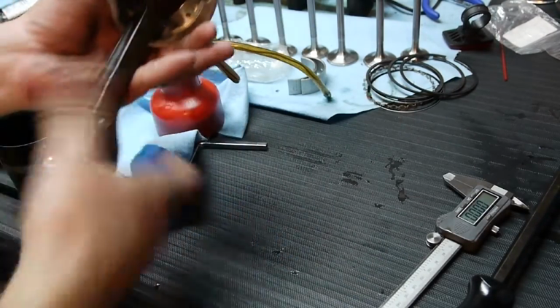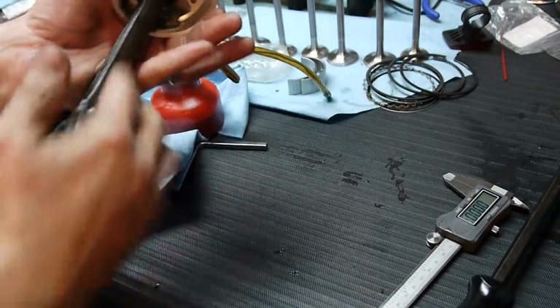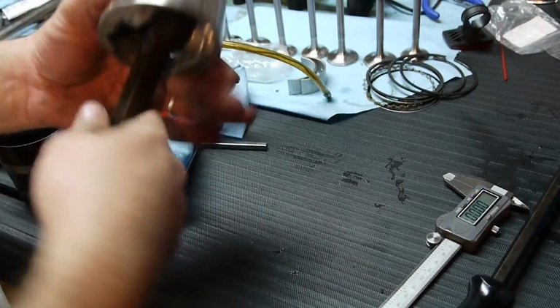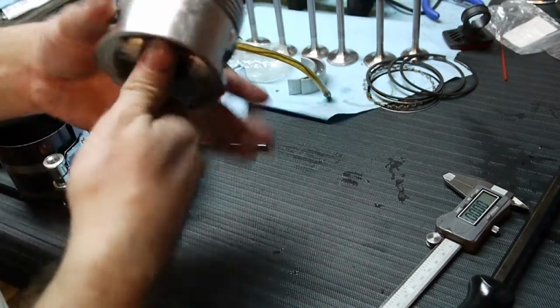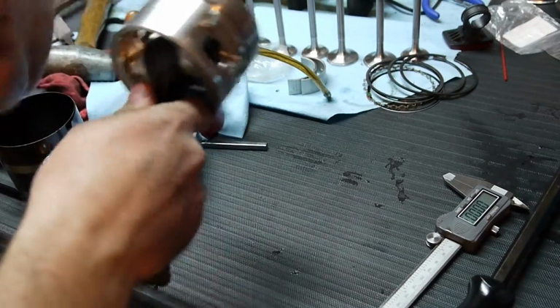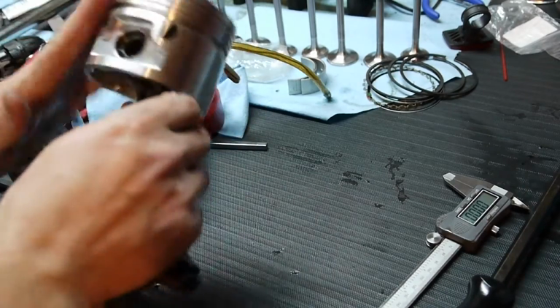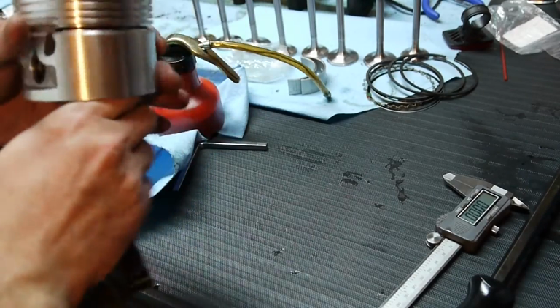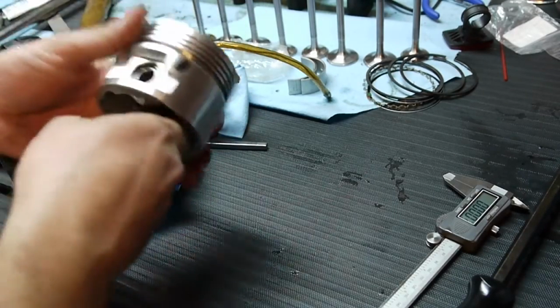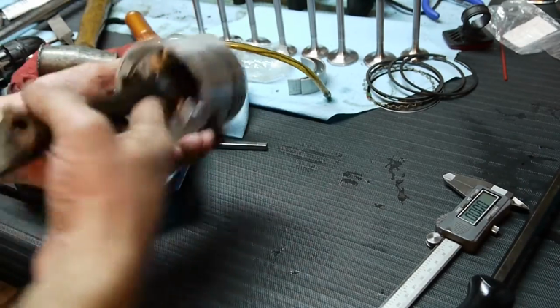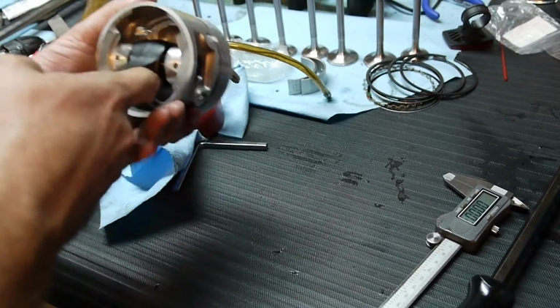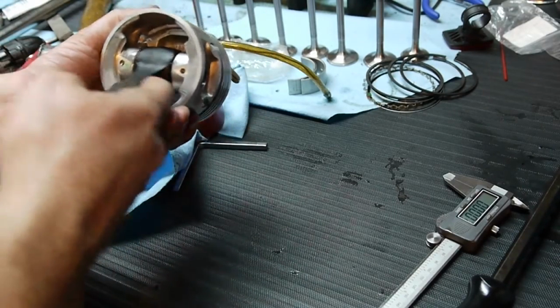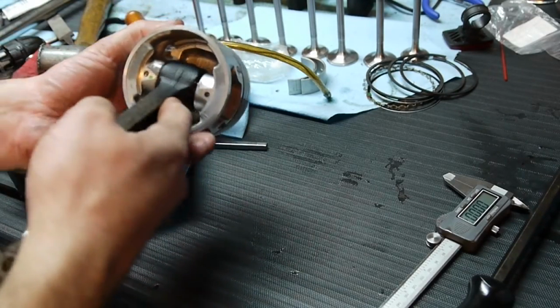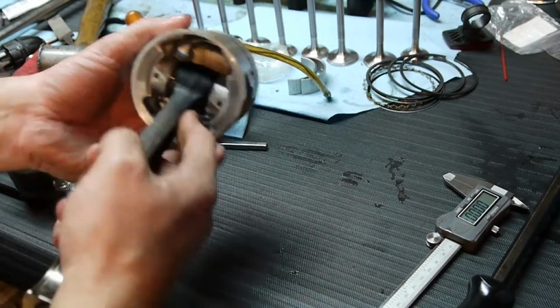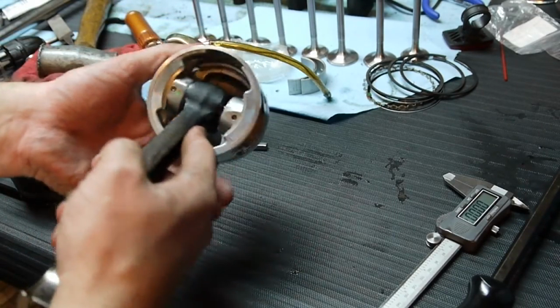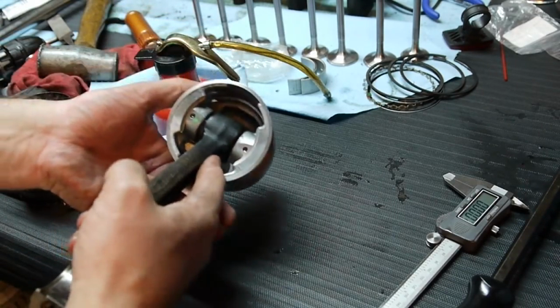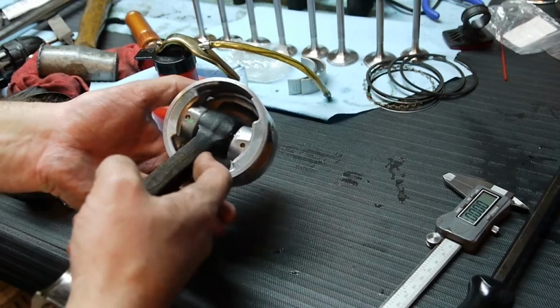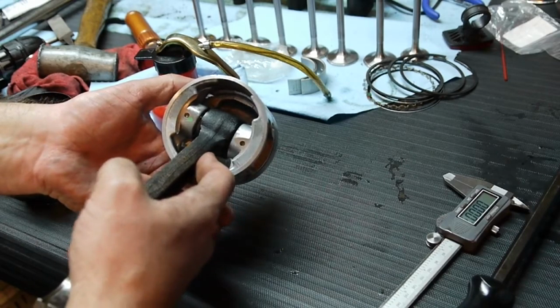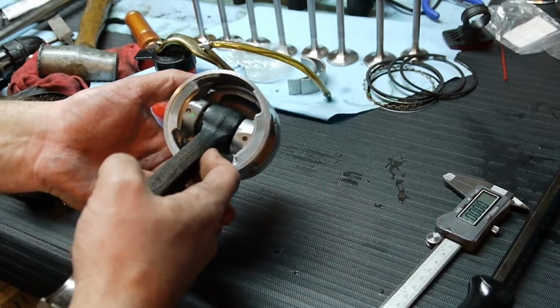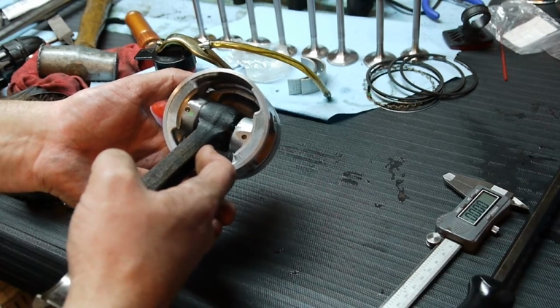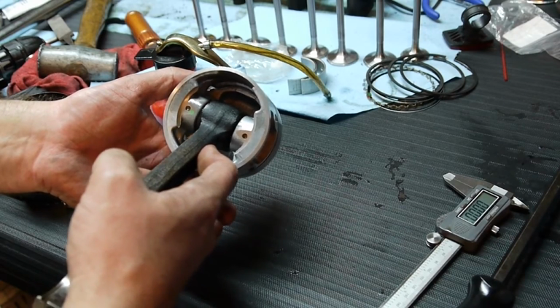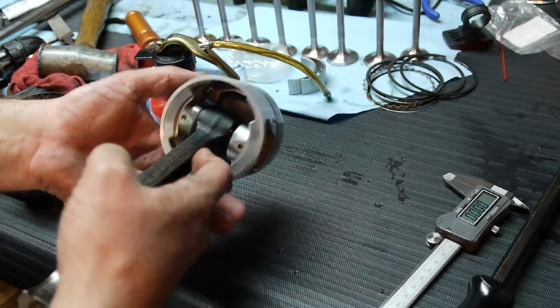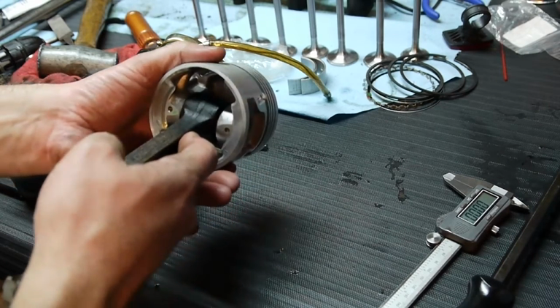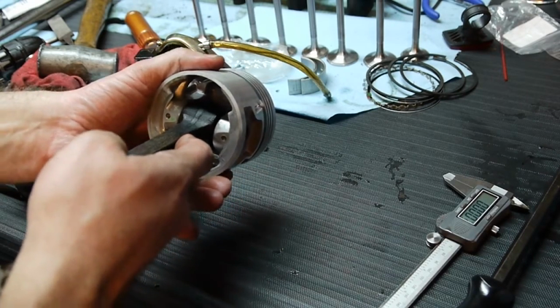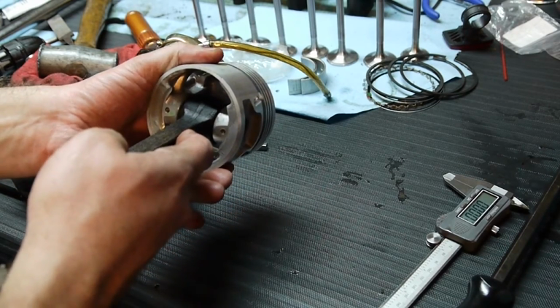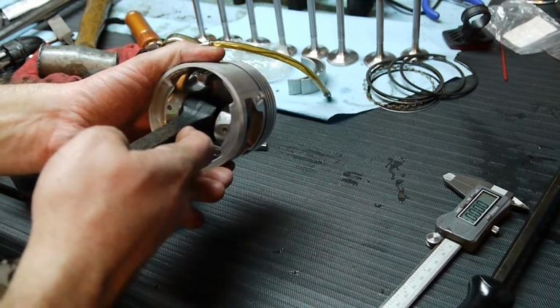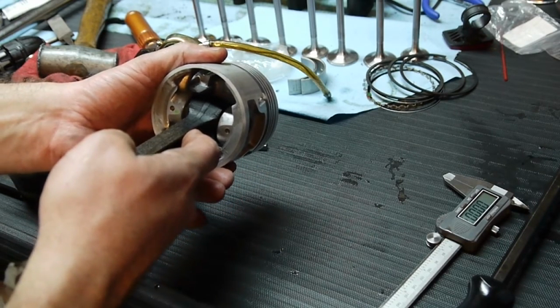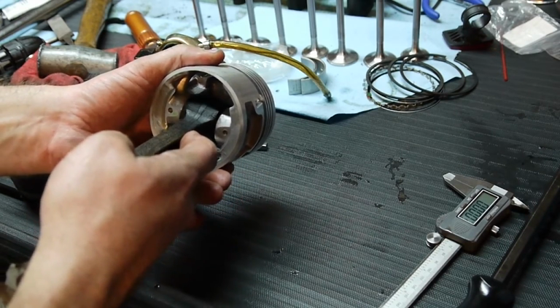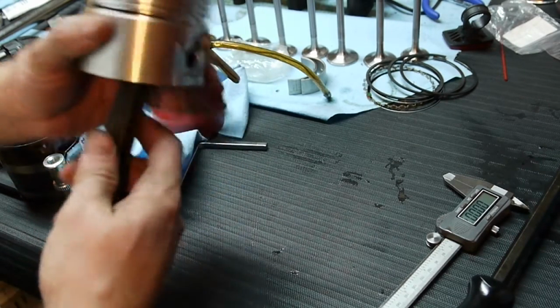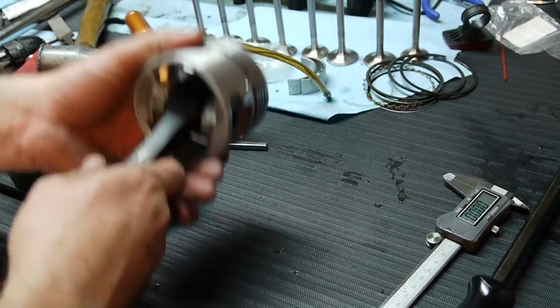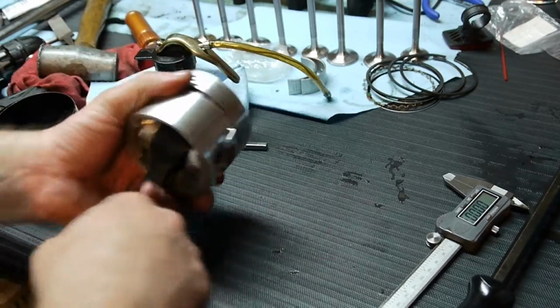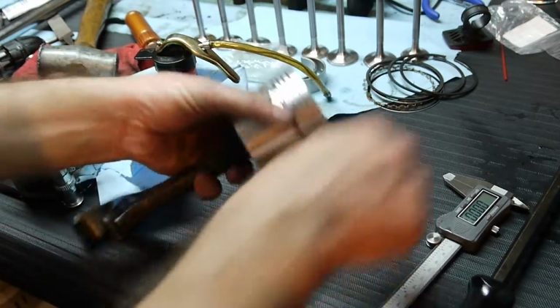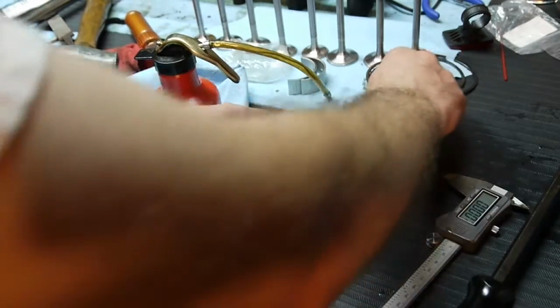Connecting rod, piston. This is a floating piston. You can see the connecting rod floats back and forth. There's no play in it — it just slides back and forth. Pretty cool.